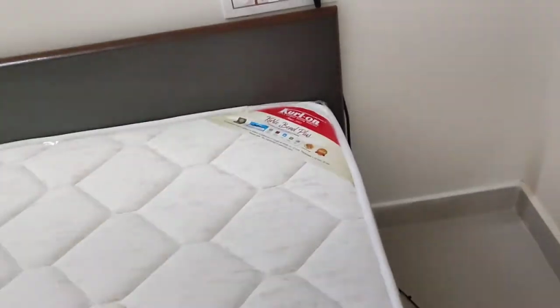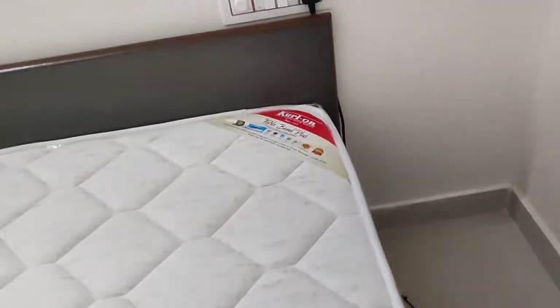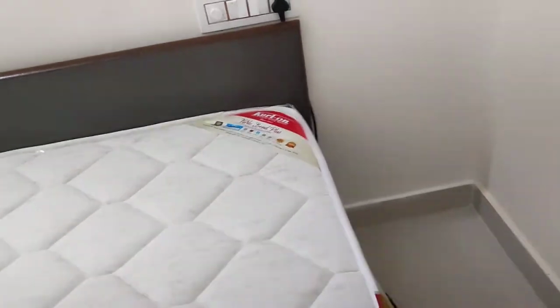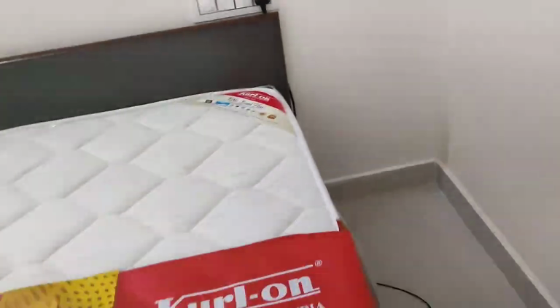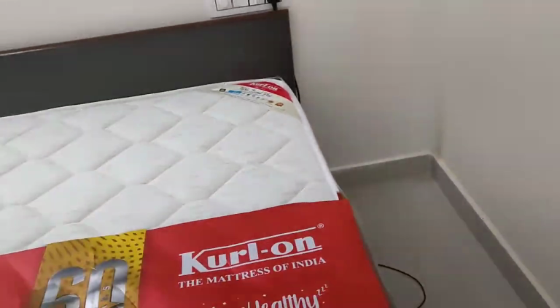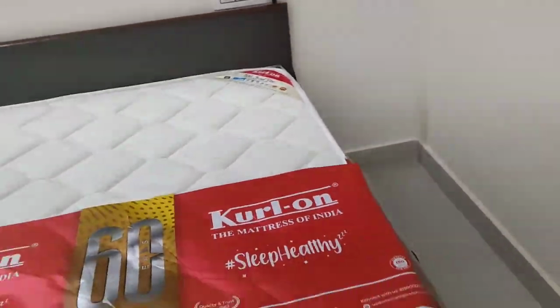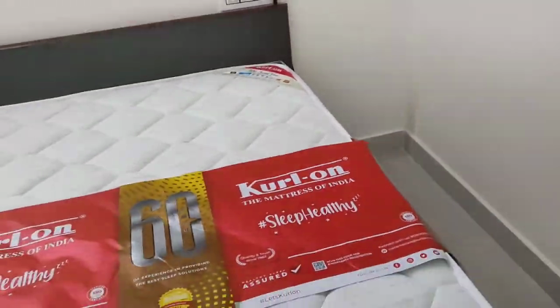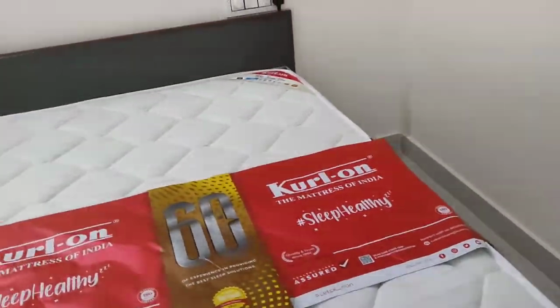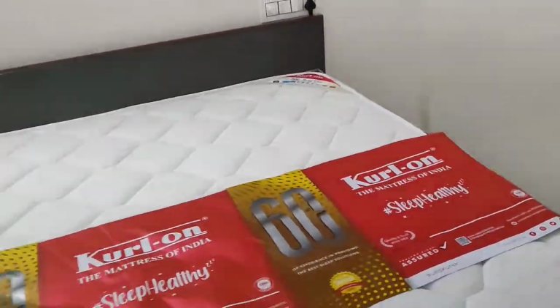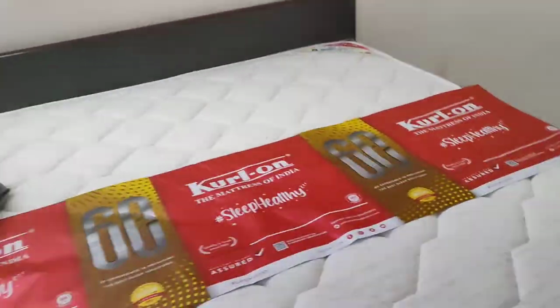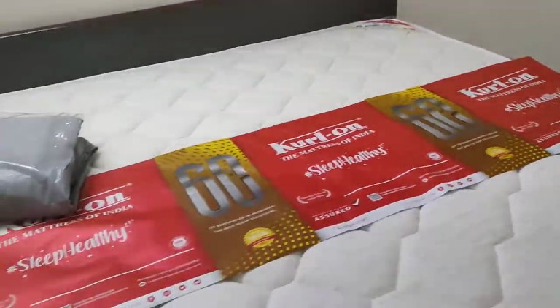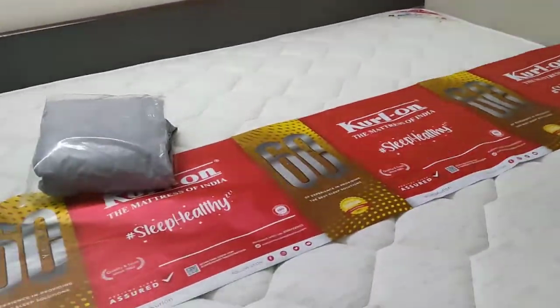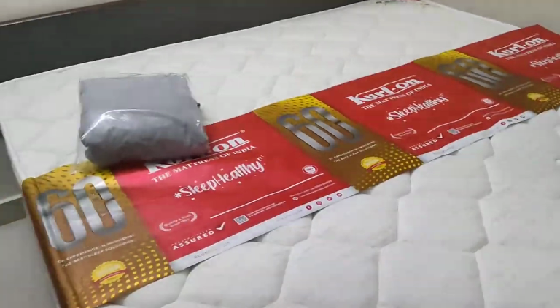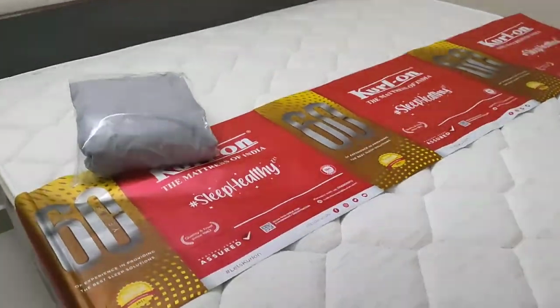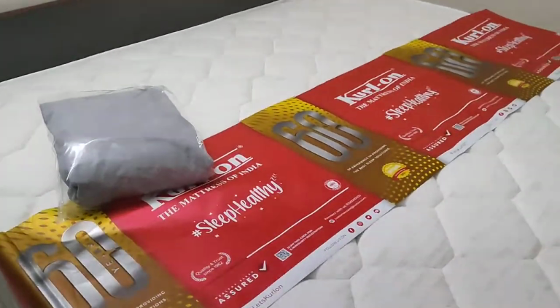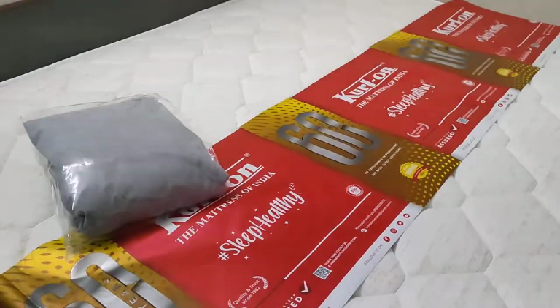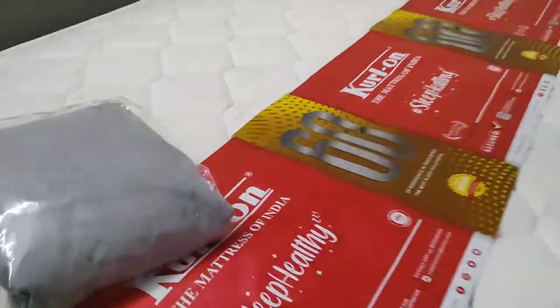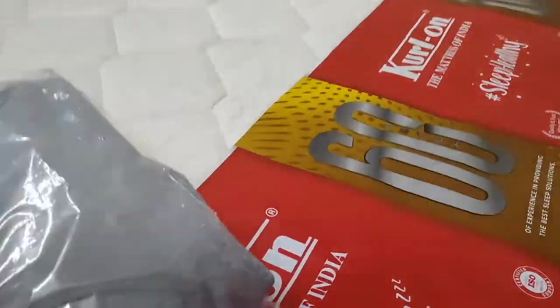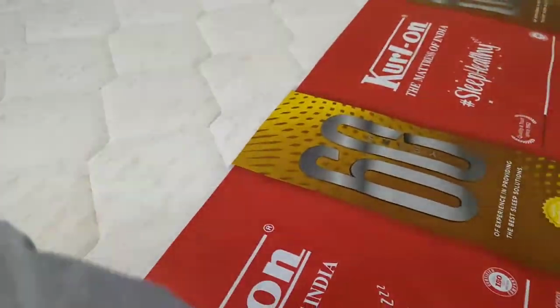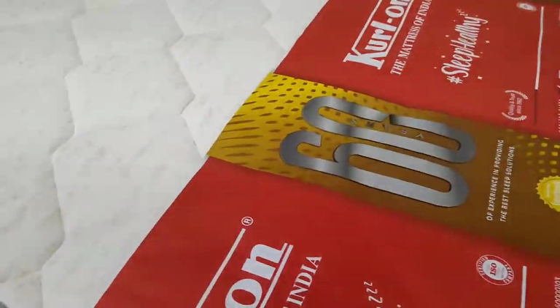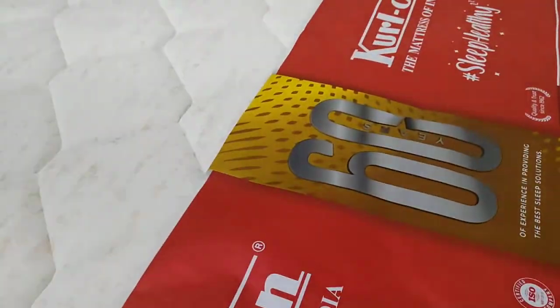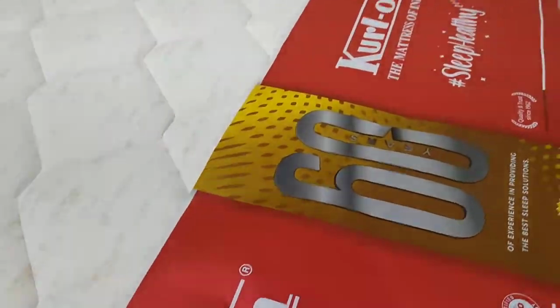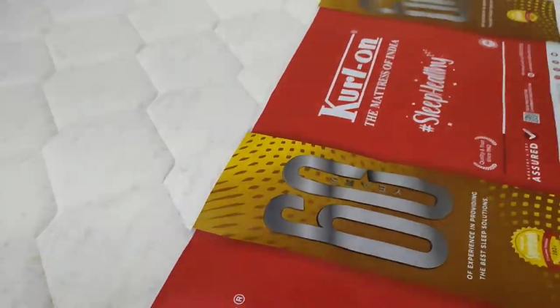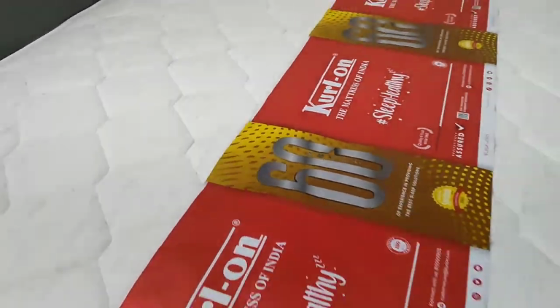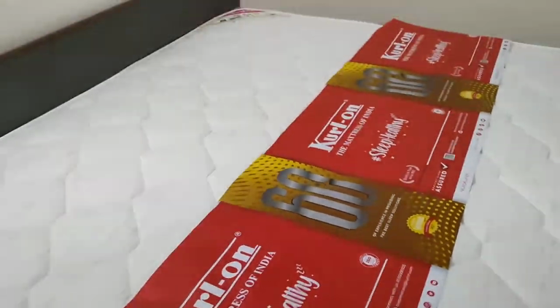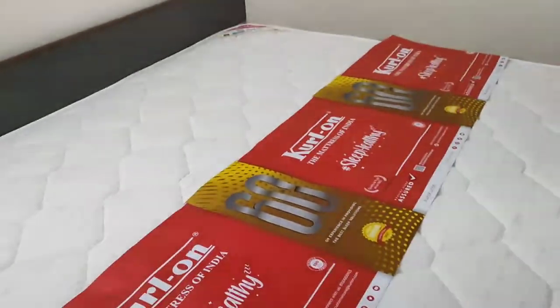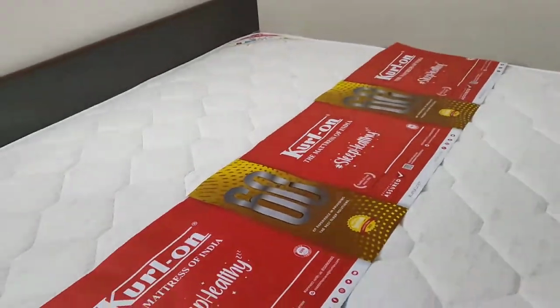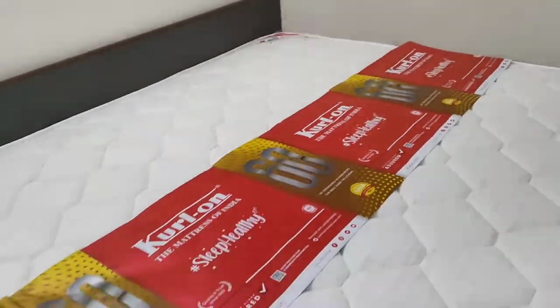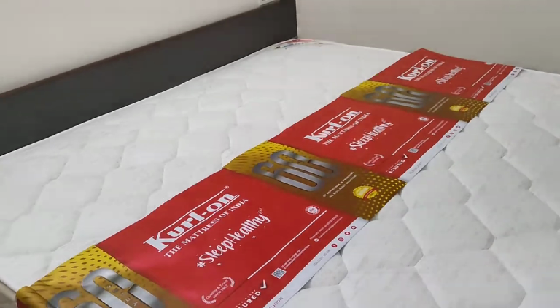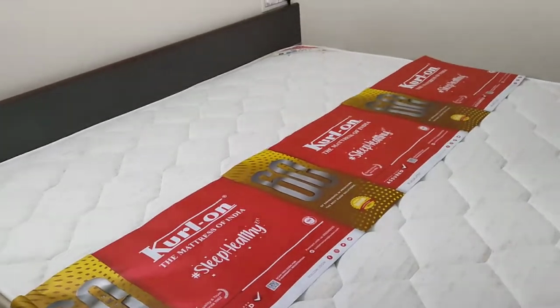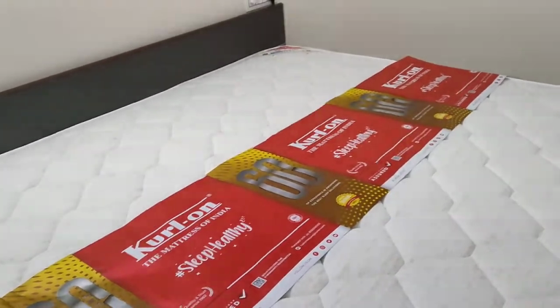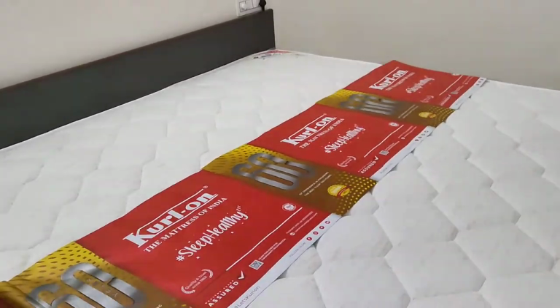I purchased this at a nearby store near Hyderabad. I just unwrapped the upper portion of the mattress. Let's go with the complete unwrapping of the mattress.